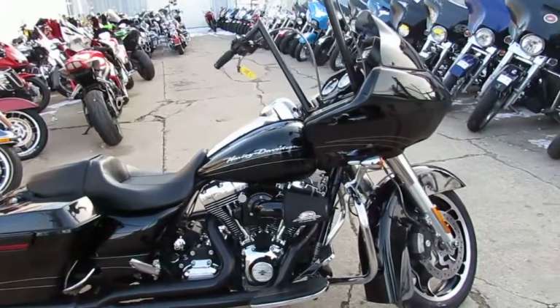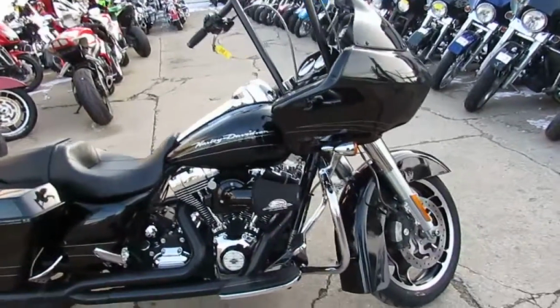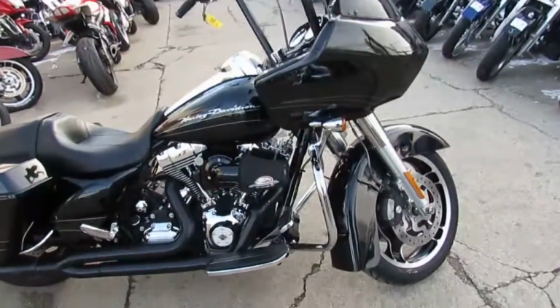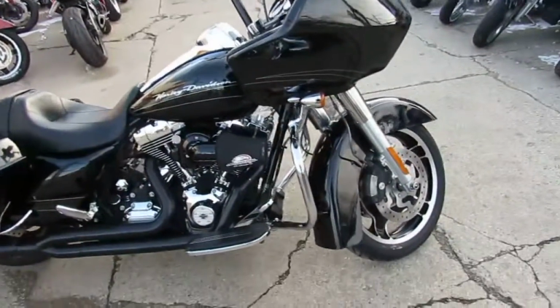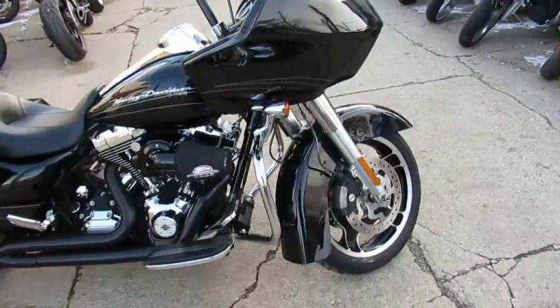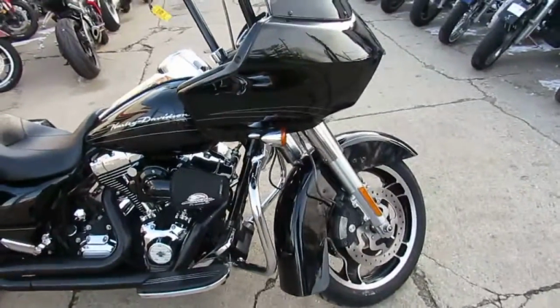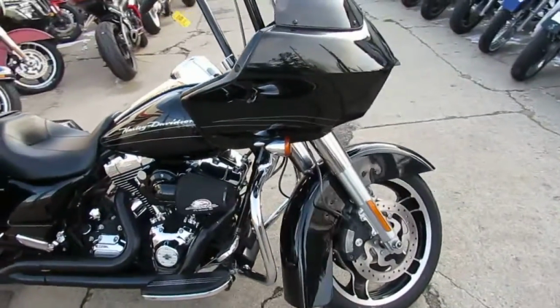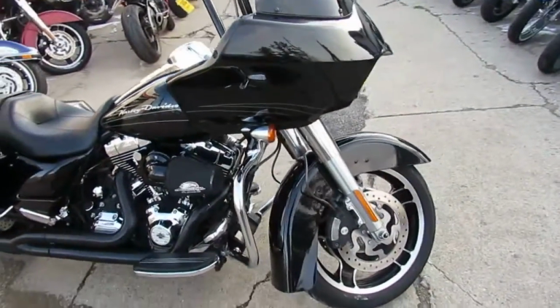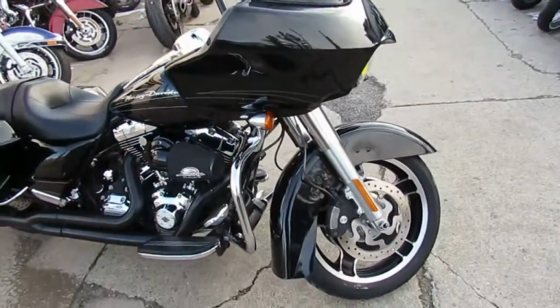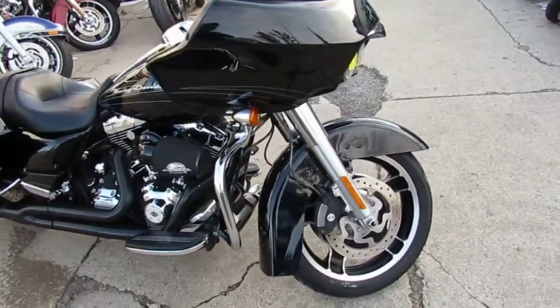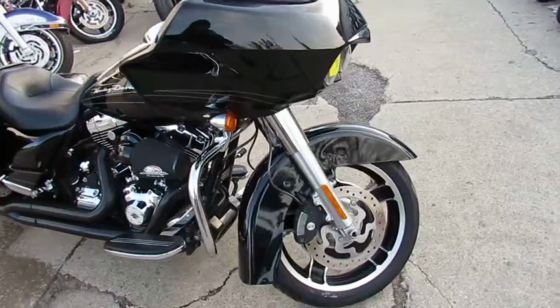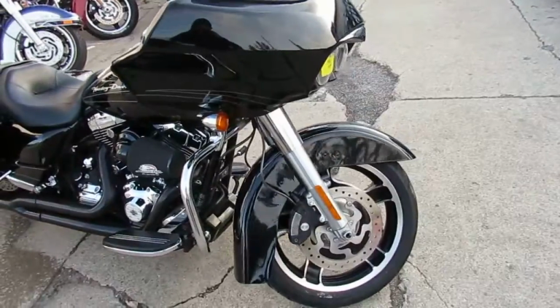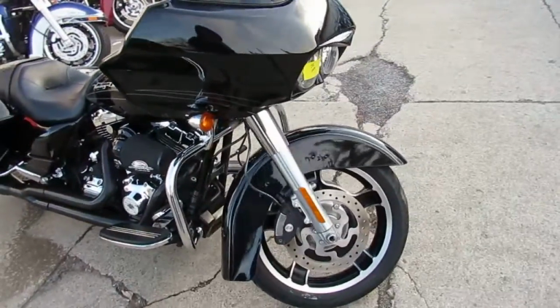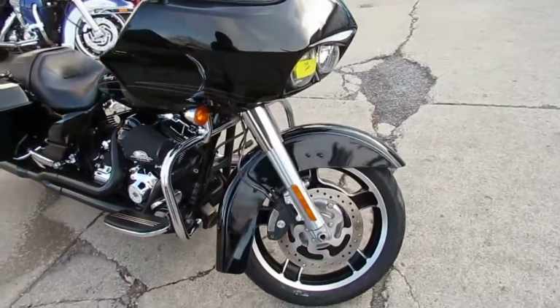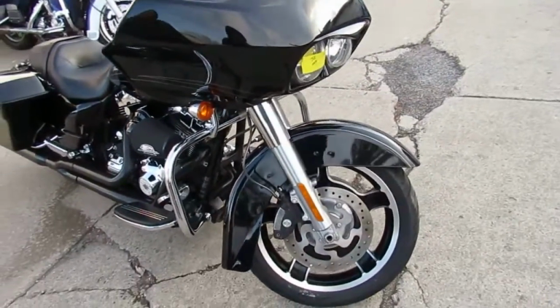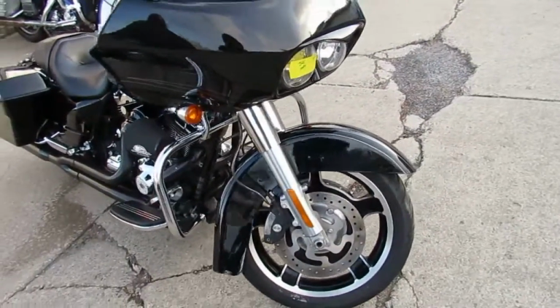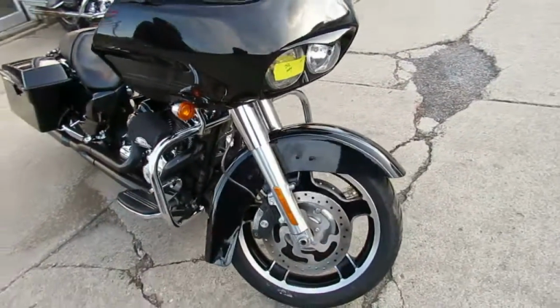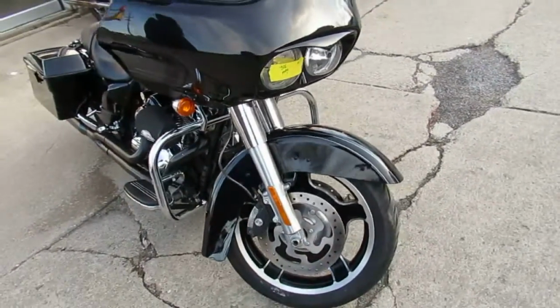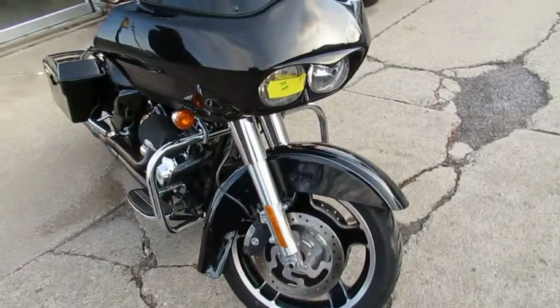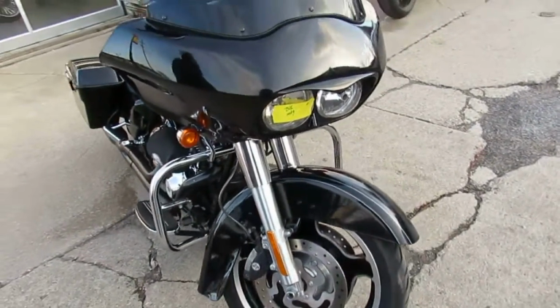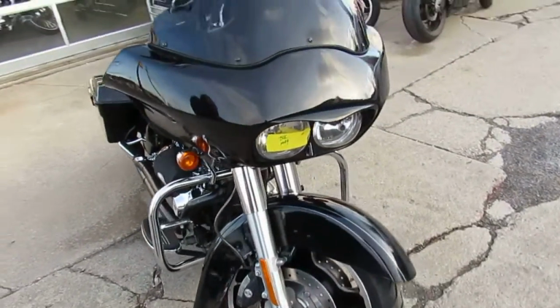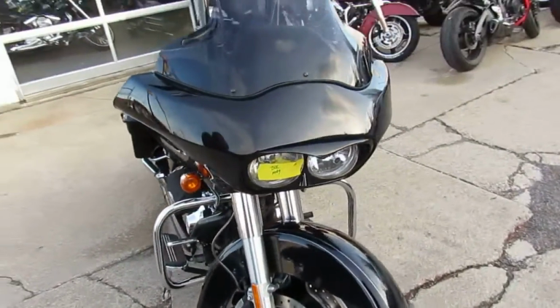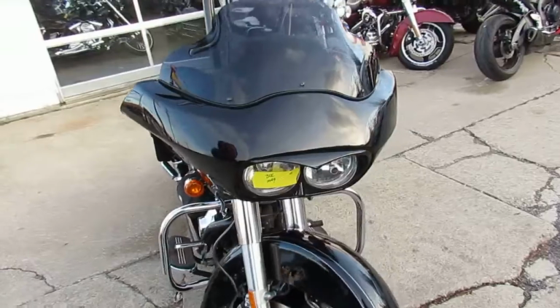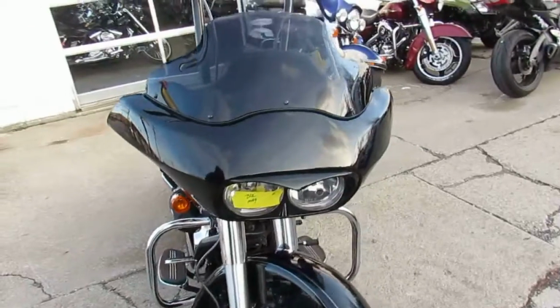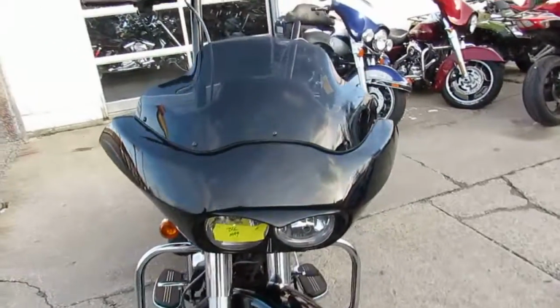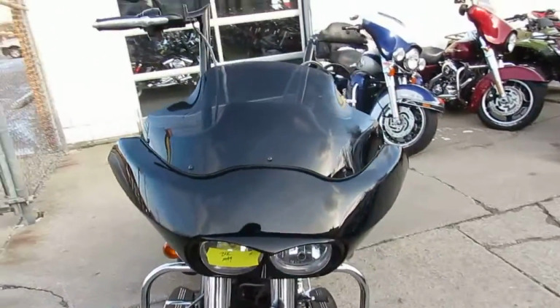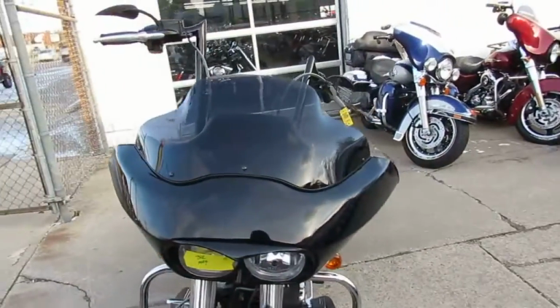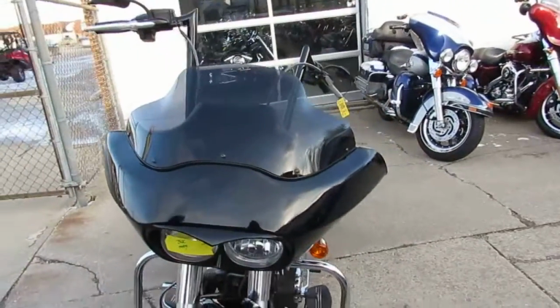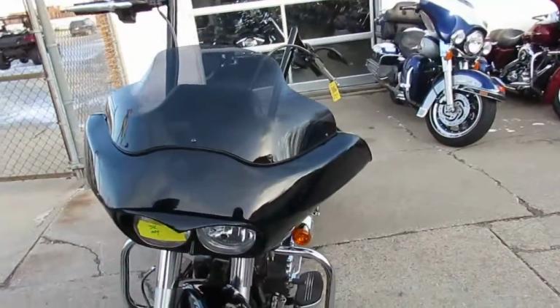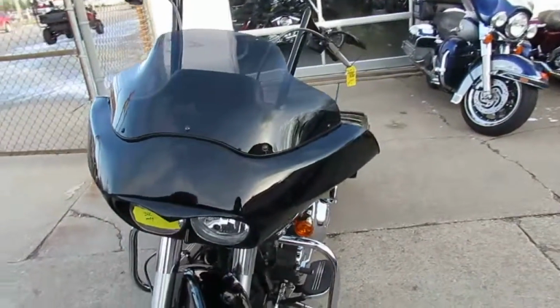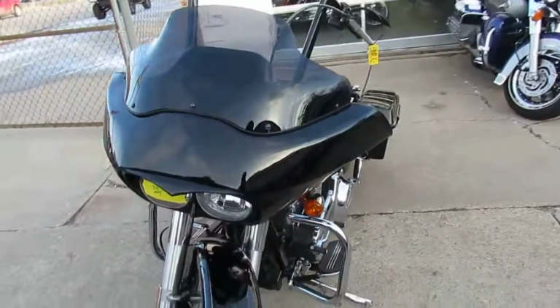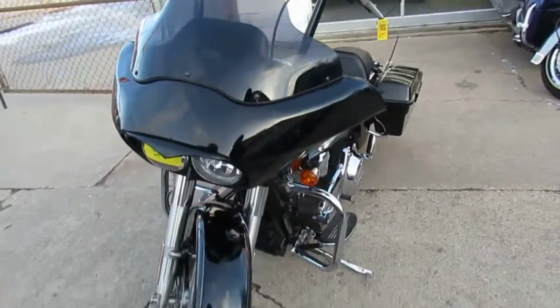Hey guys, it's ApprovalPowerSports.com here doing some videos on the used Harley Davidsons we have in stock. Over 400 used Harleys to choose from. This one here is a really cool Road Glide — 2013 Road Glide Custom for sale.